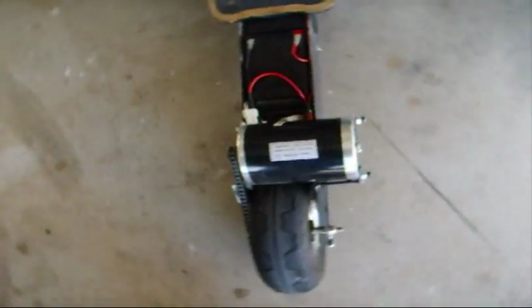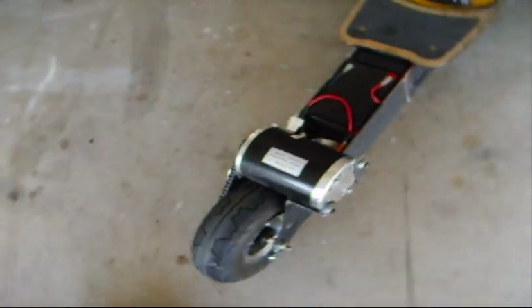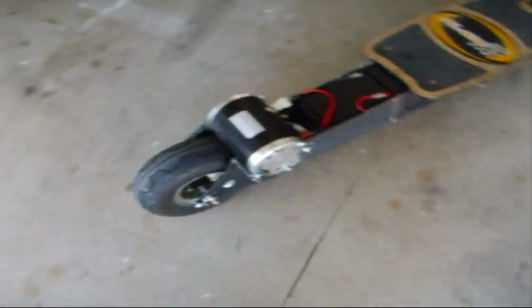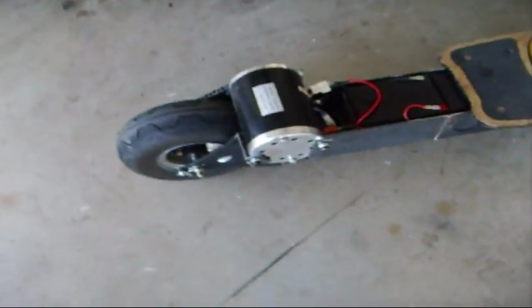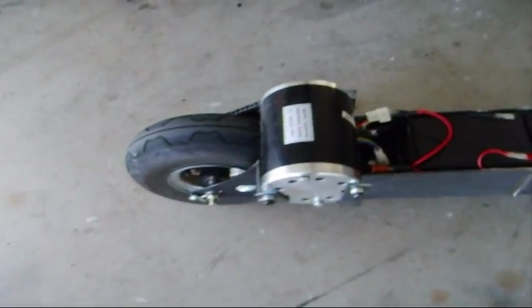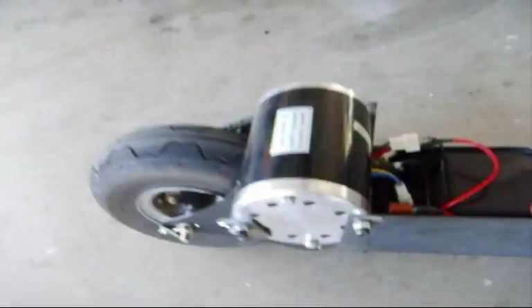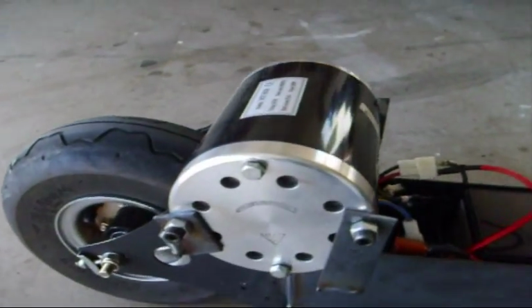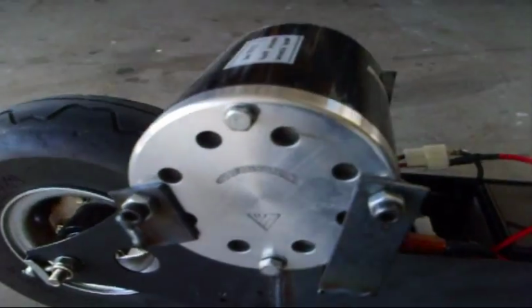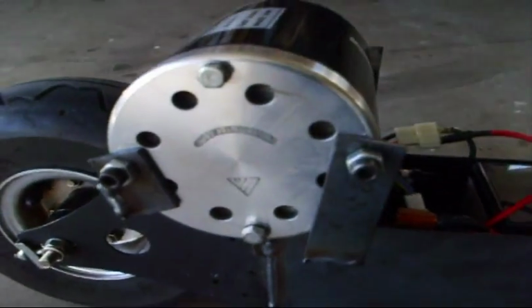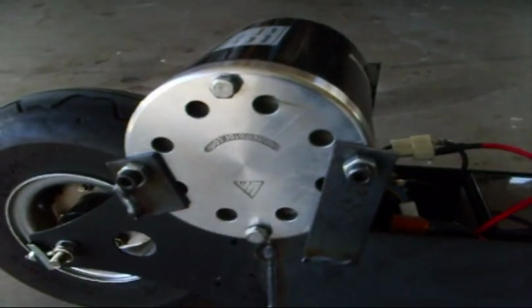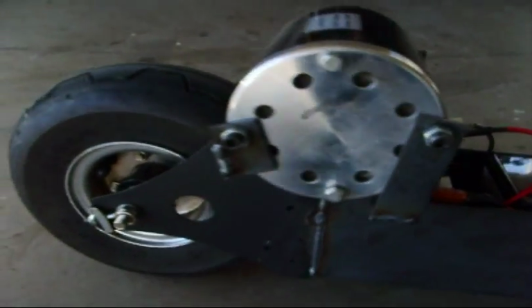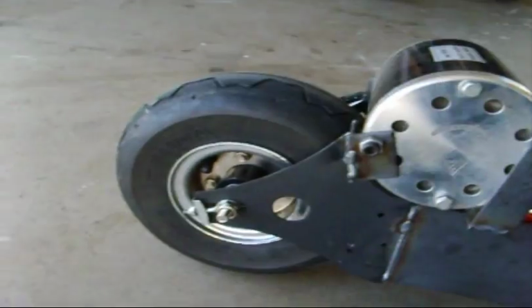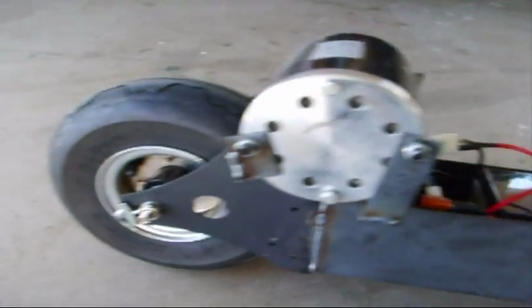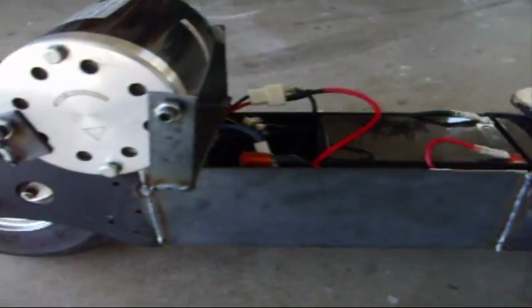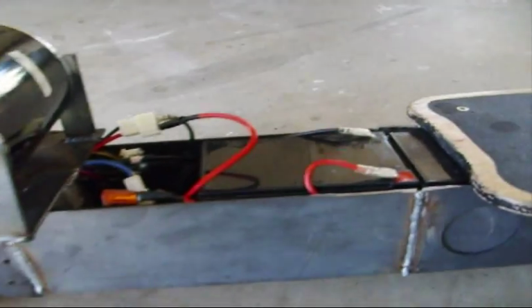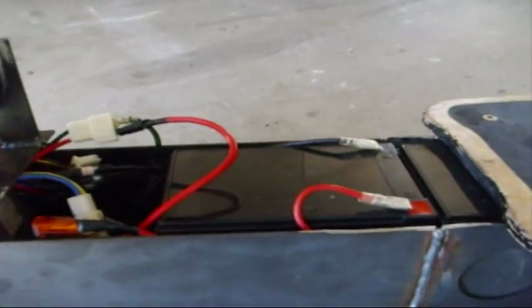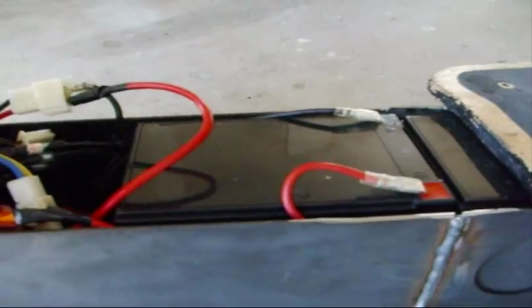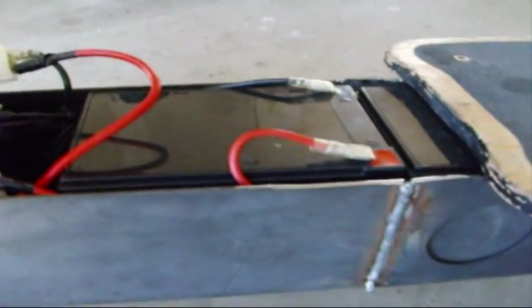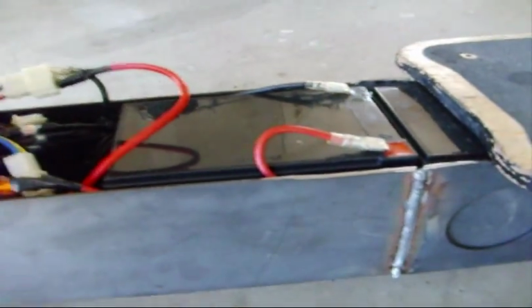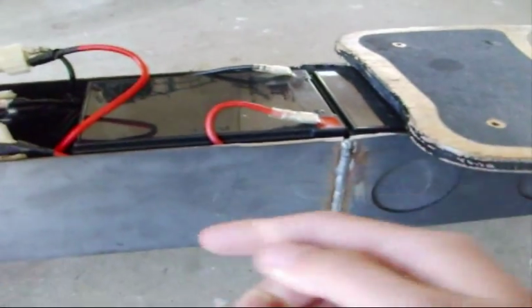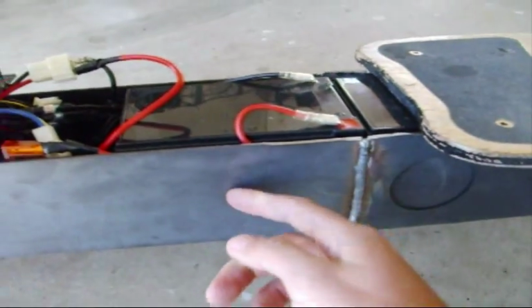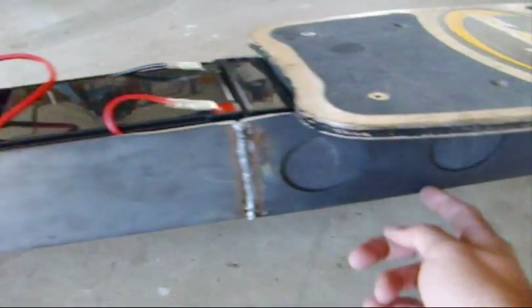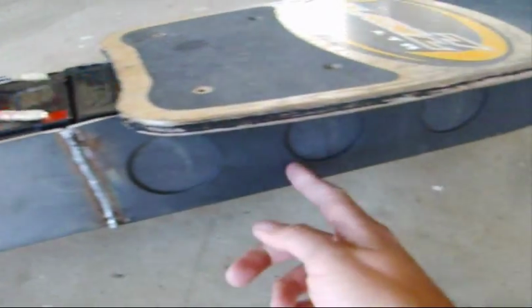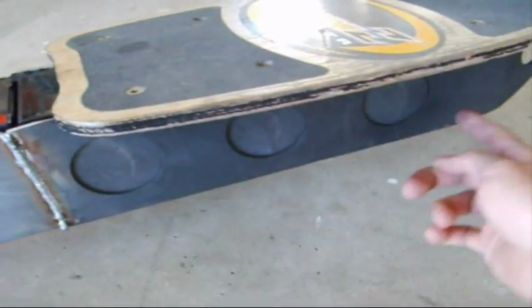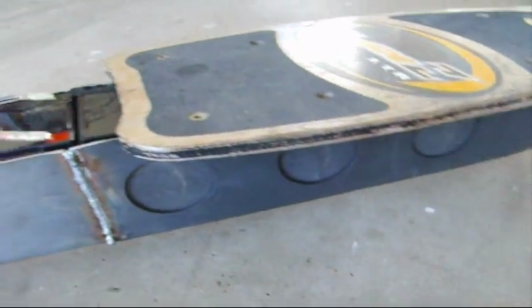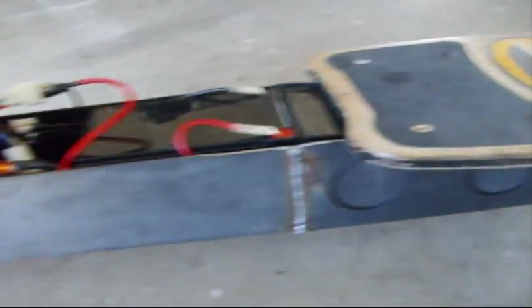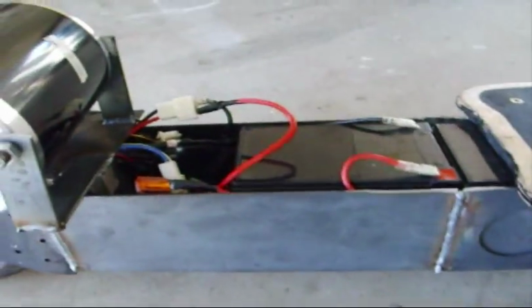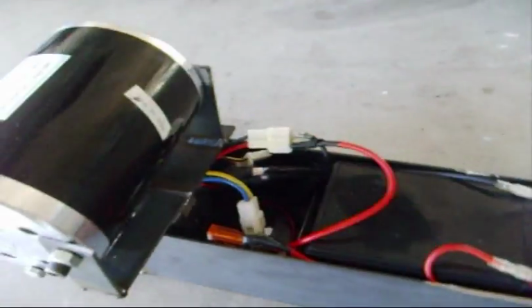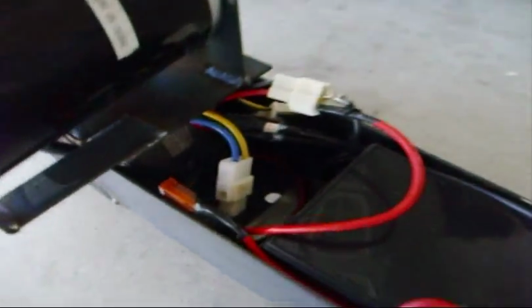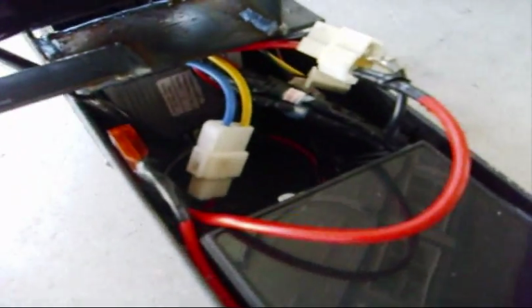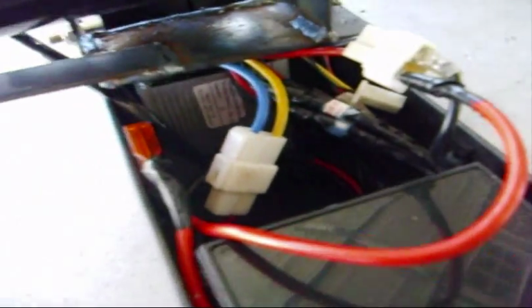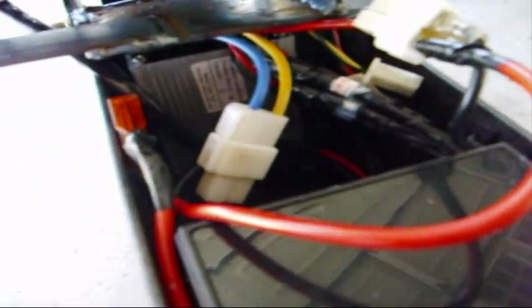This has a one and one third horsepower, 1,000 watt electric motor. We've got three batteries — one, two, and then another one up there. There's the controller down there.